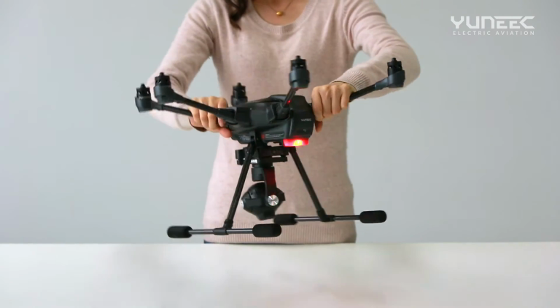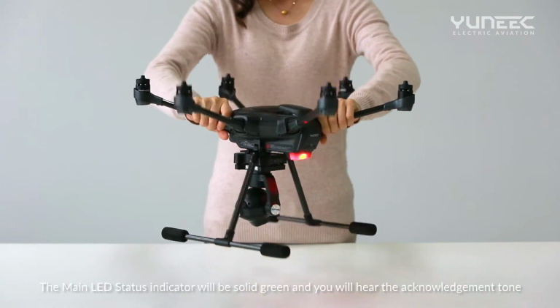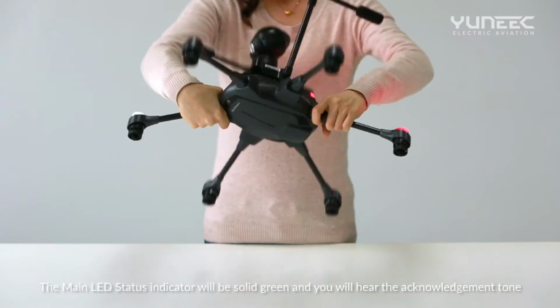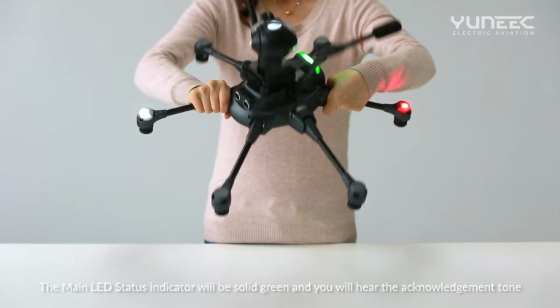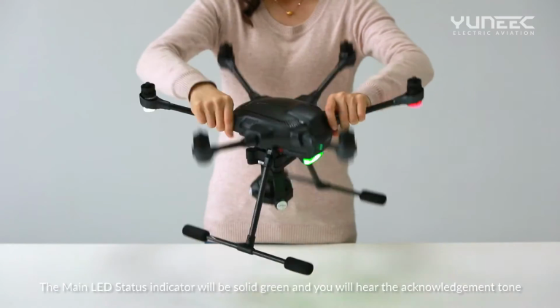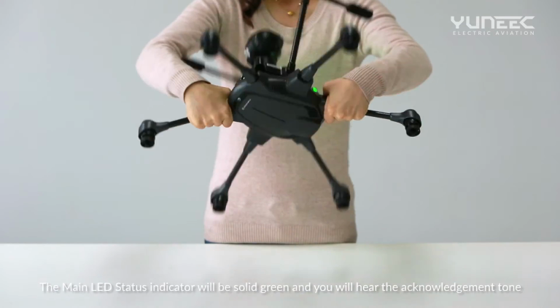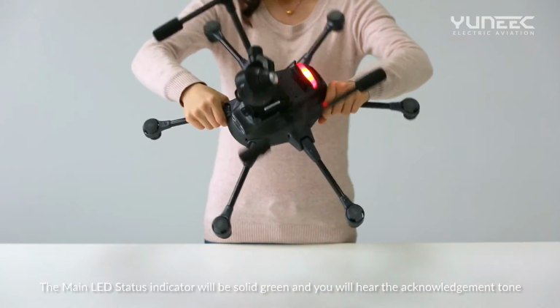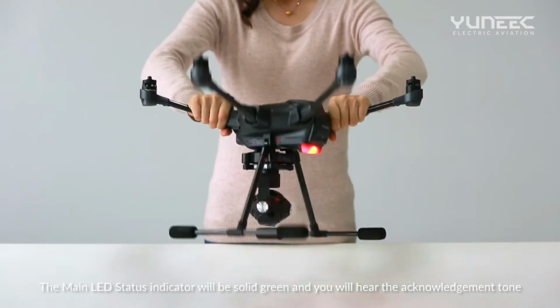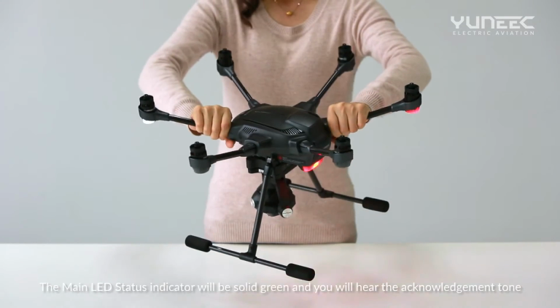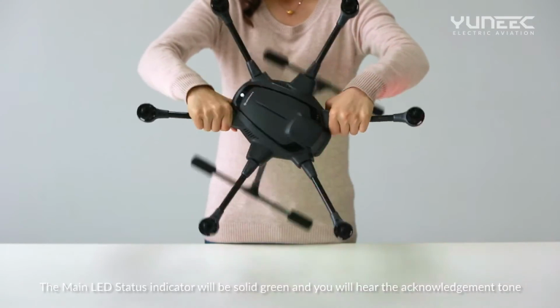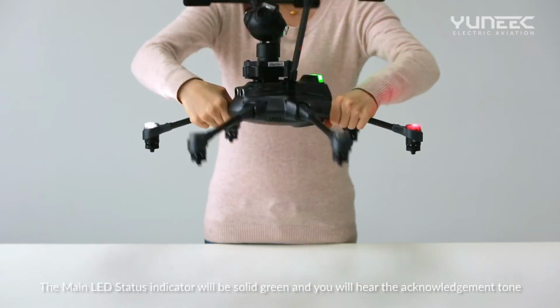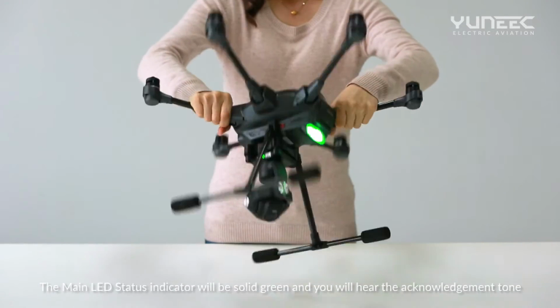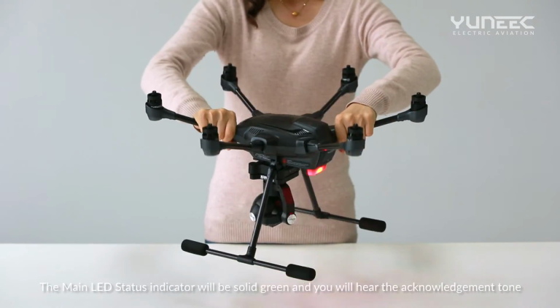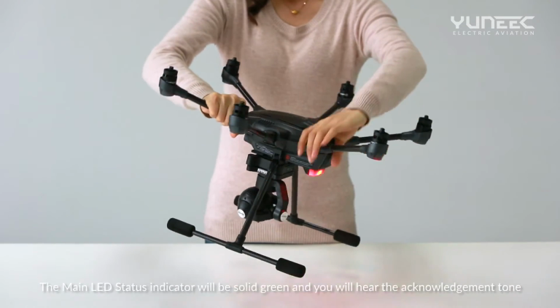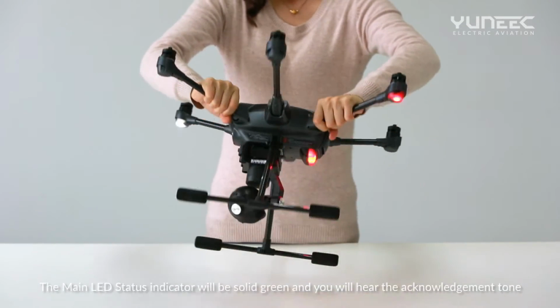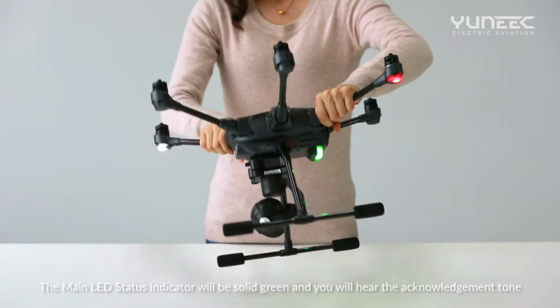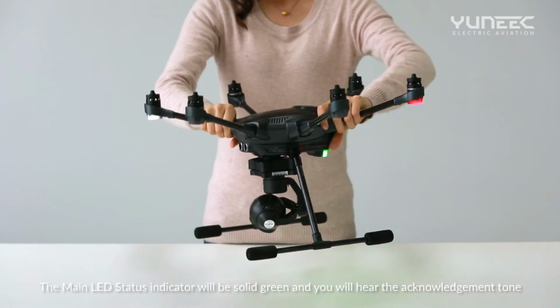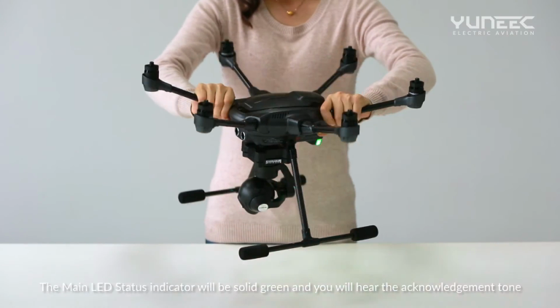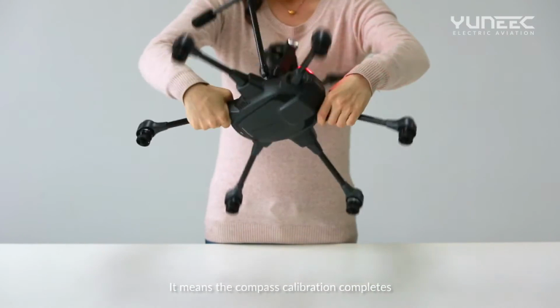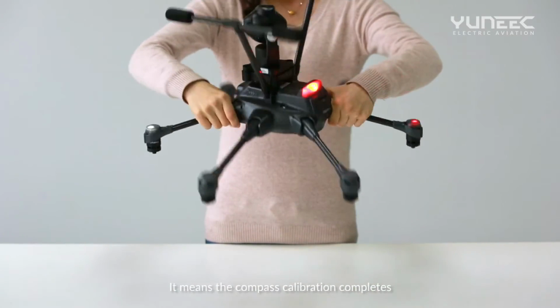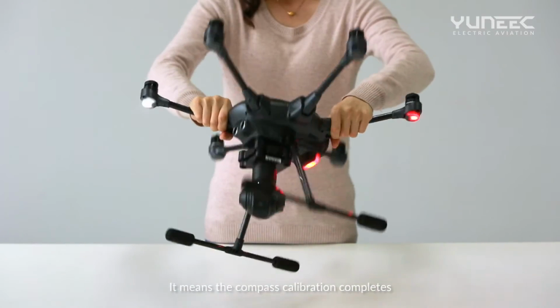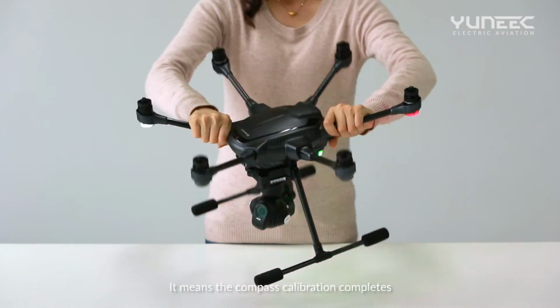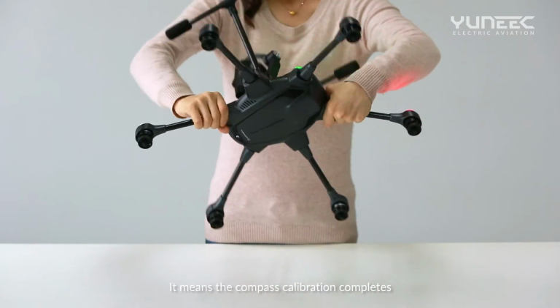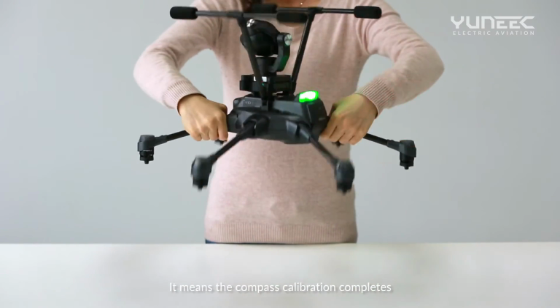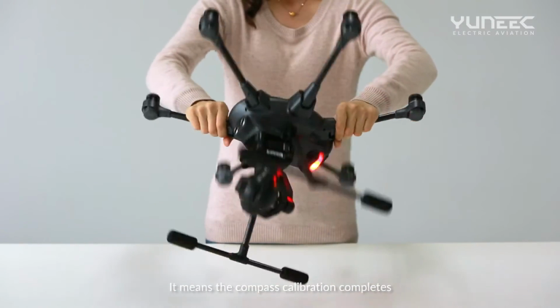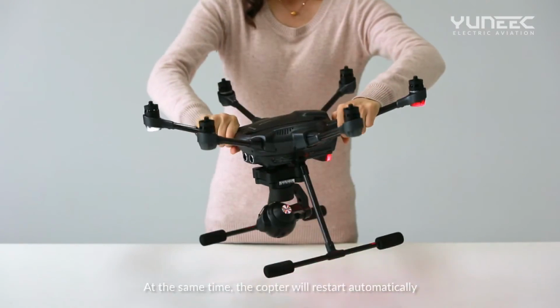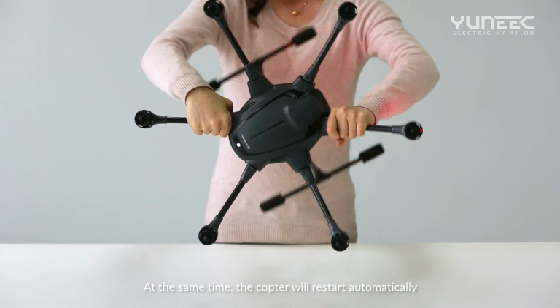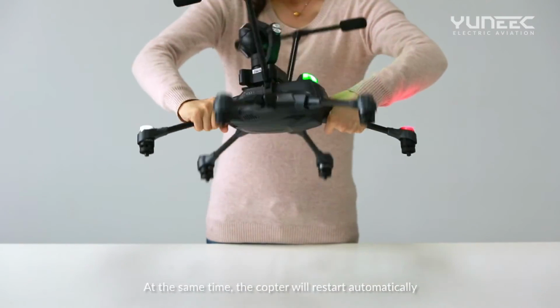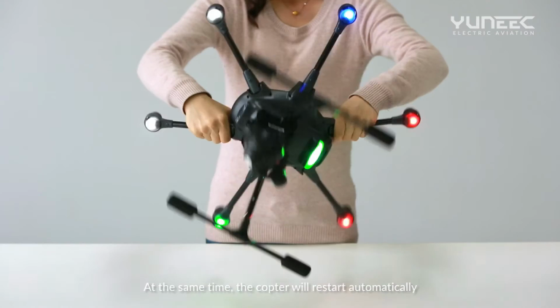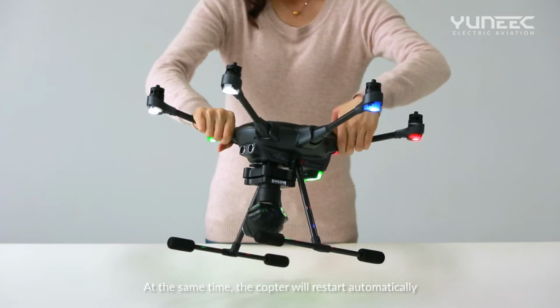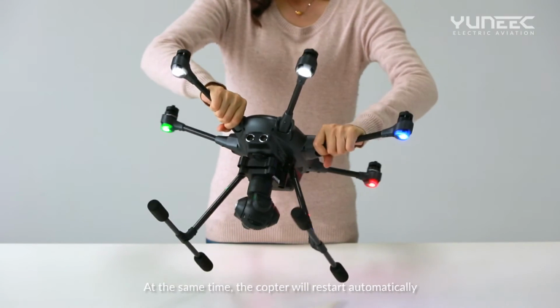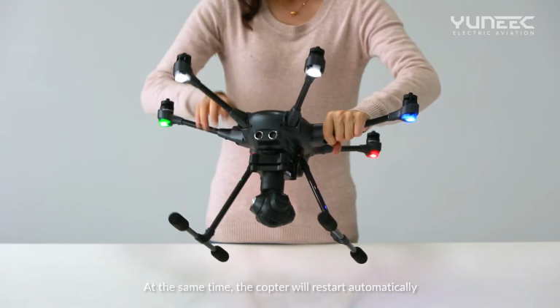The main LED status indicator will be solid green and you will hear the acknowledgement tone, indicating that the compass calibration is complete. At the same time, the copter will restart automatically.